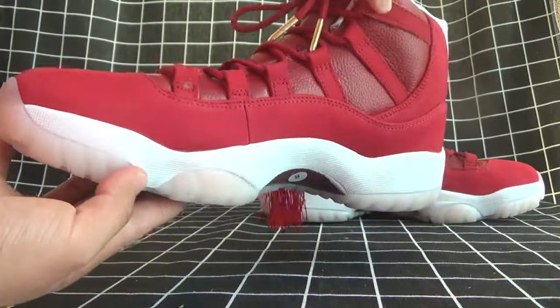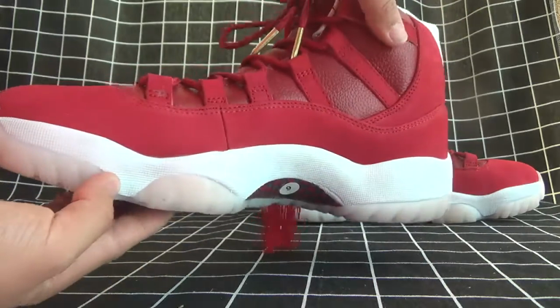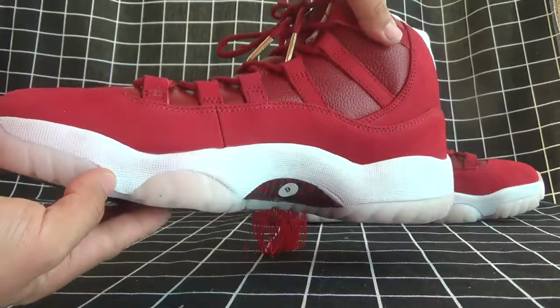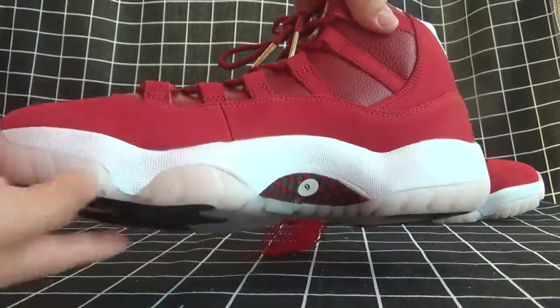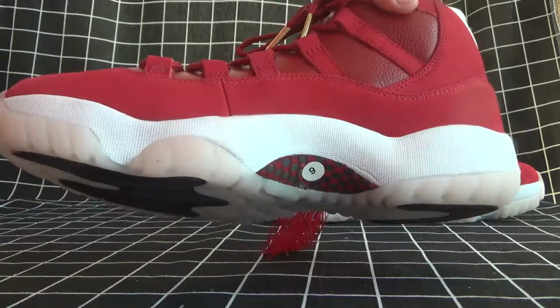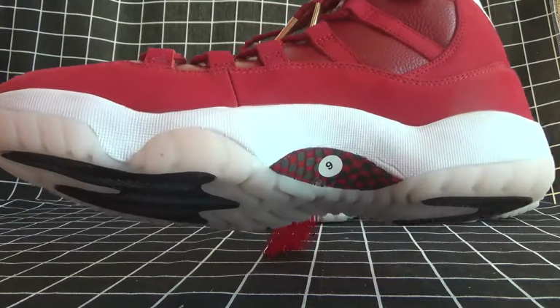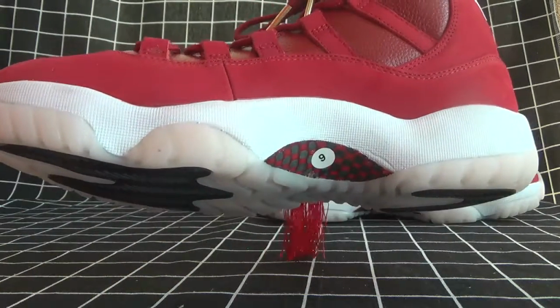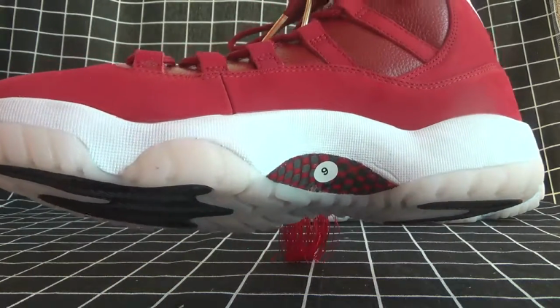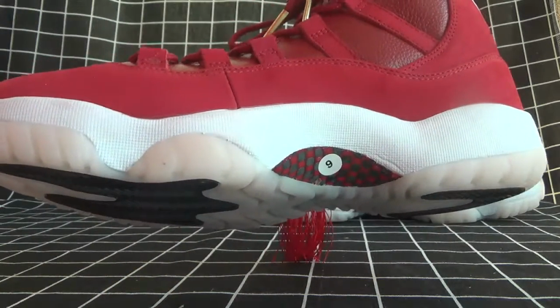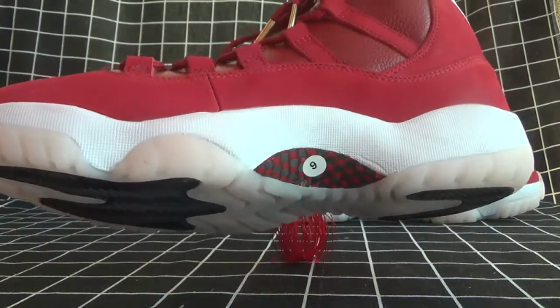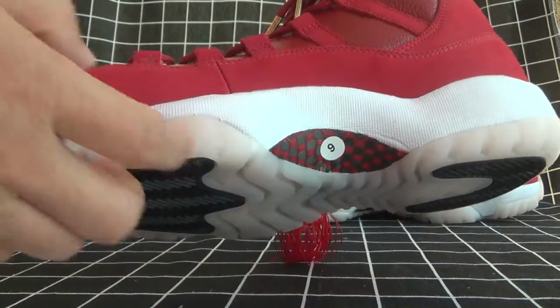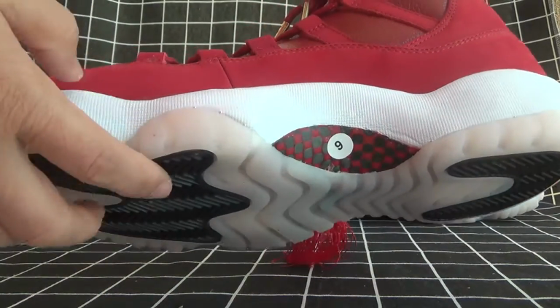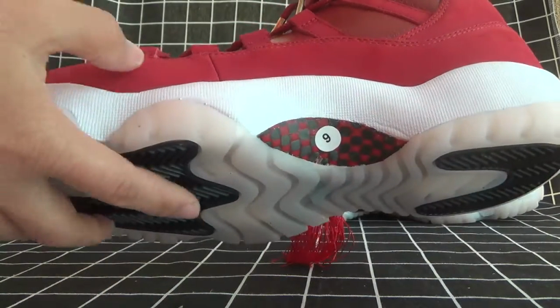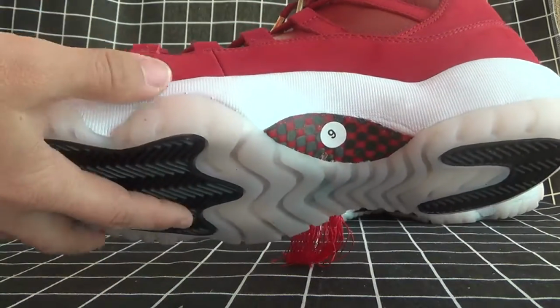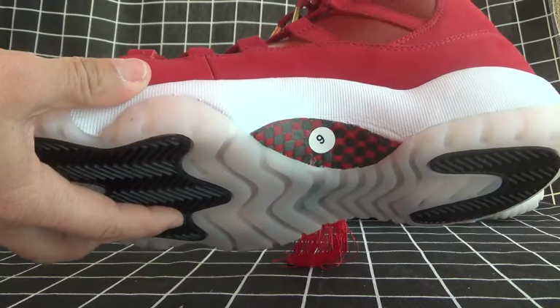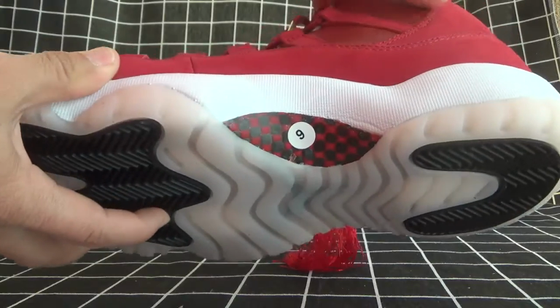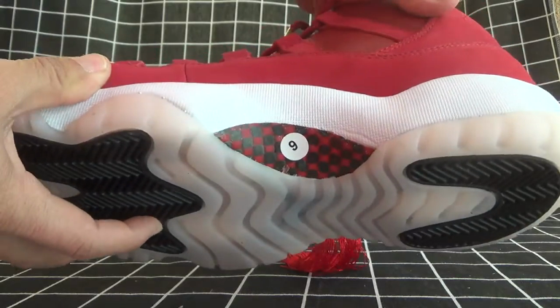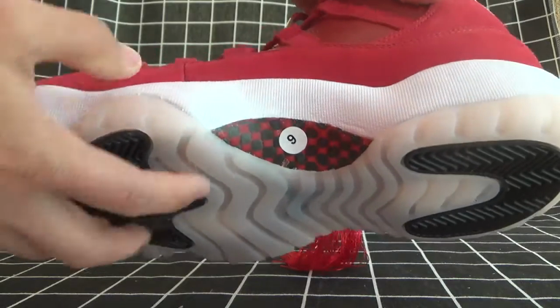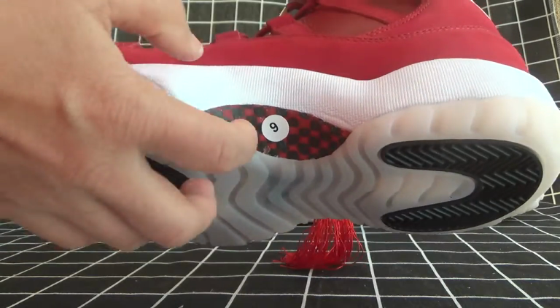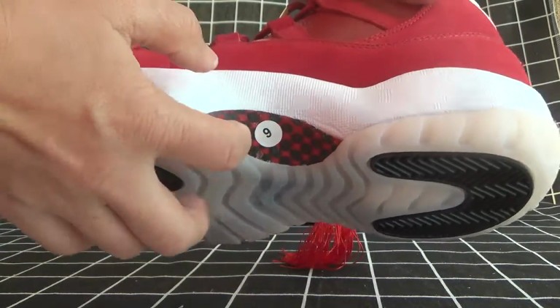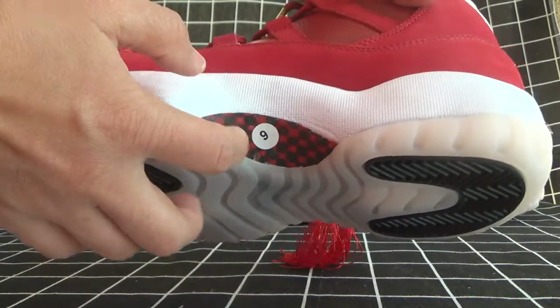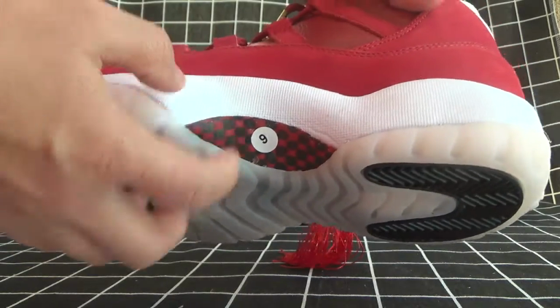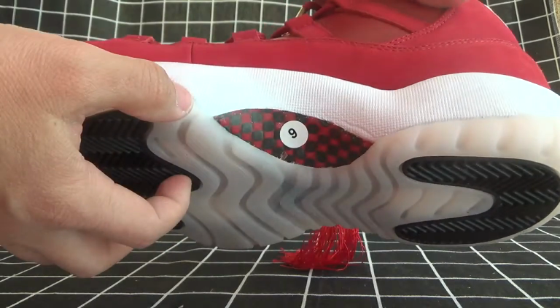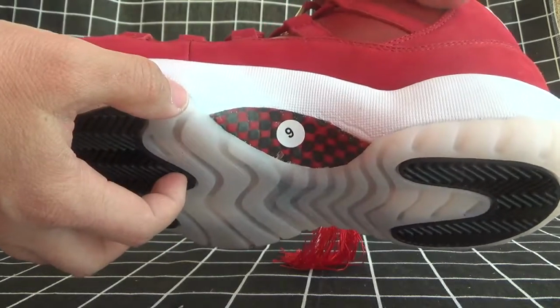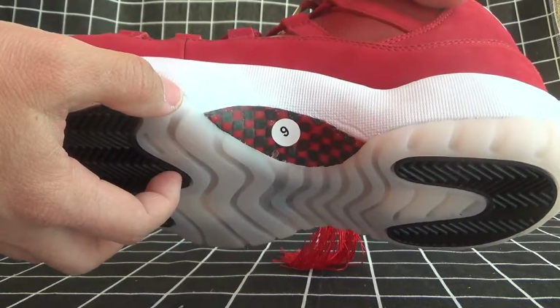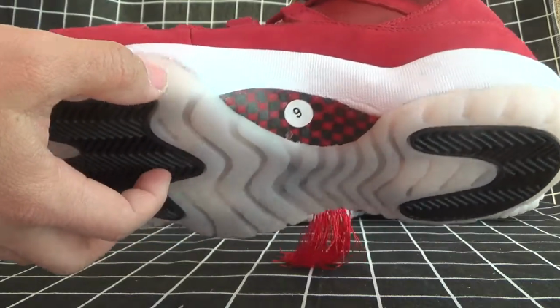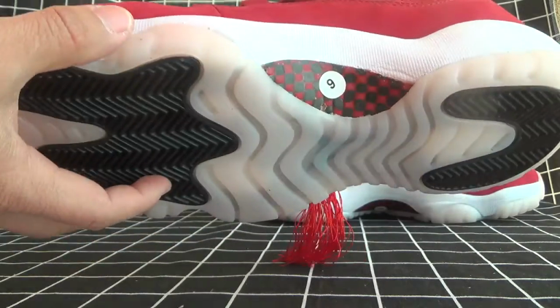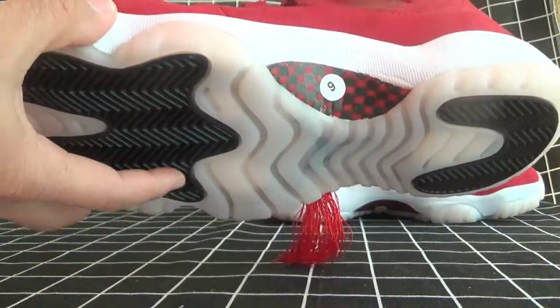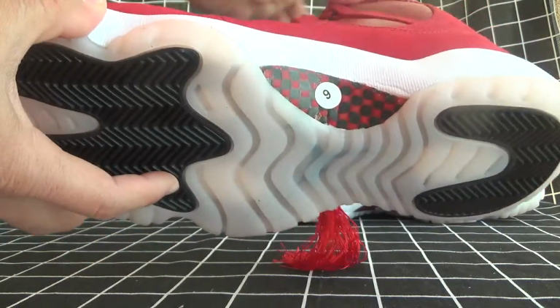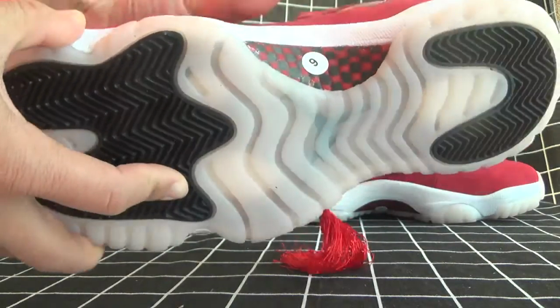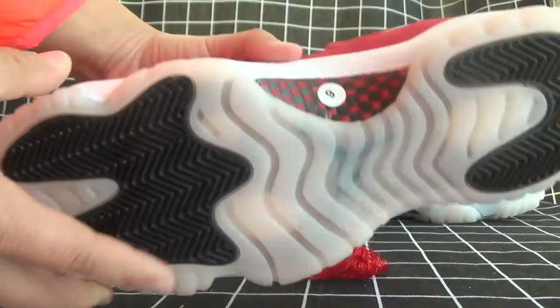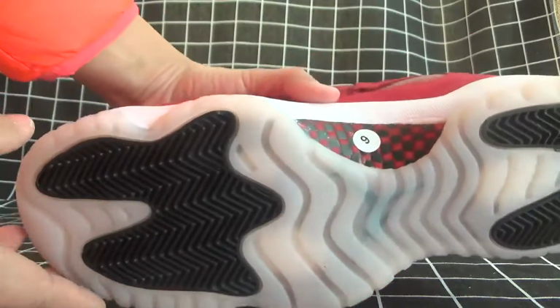The shoes also use the technology of copy-play. Now let's turn to the bottom.